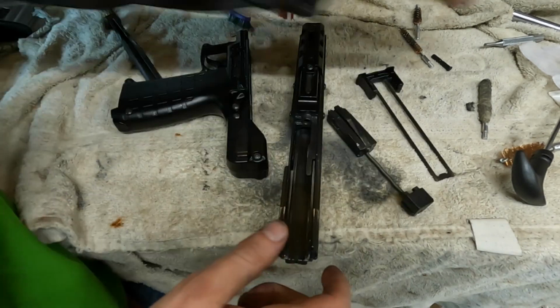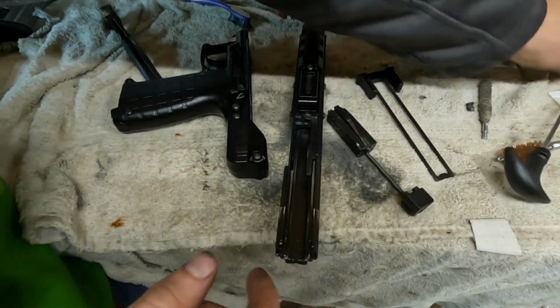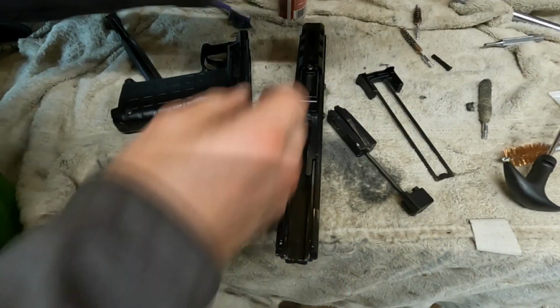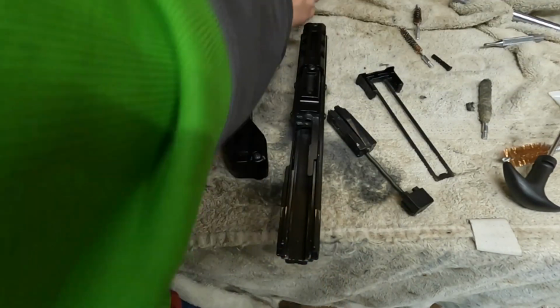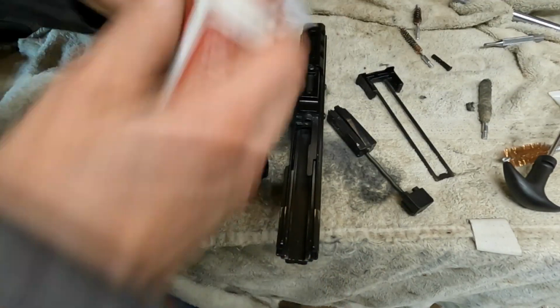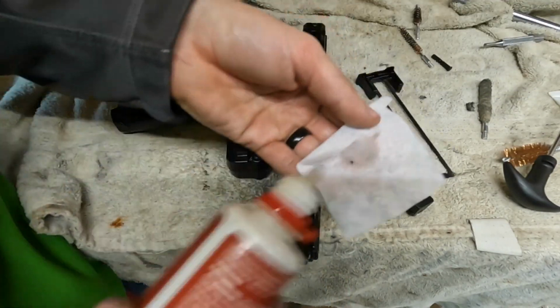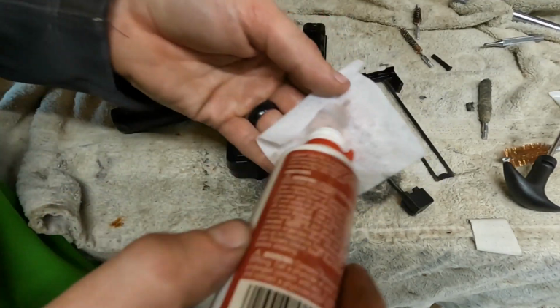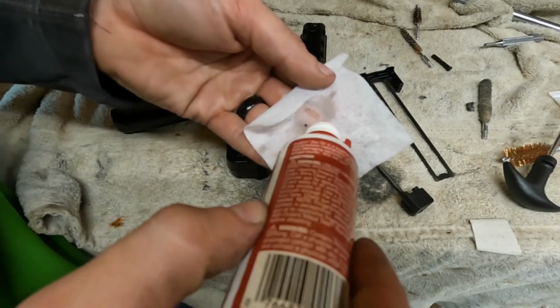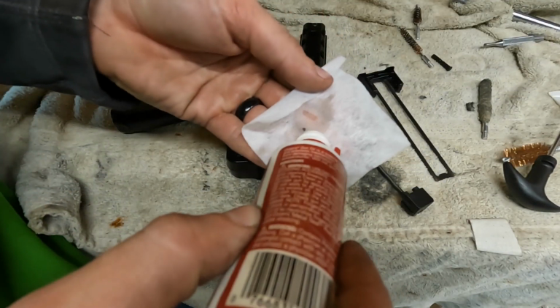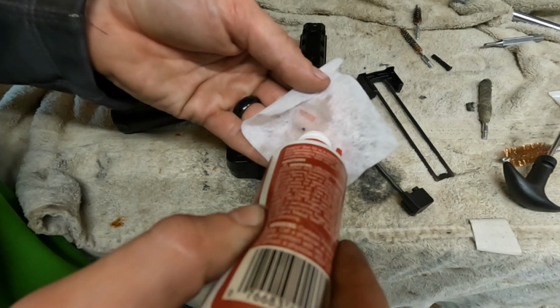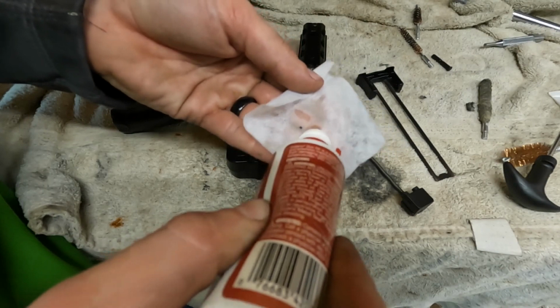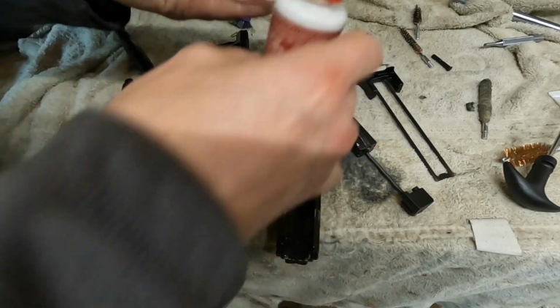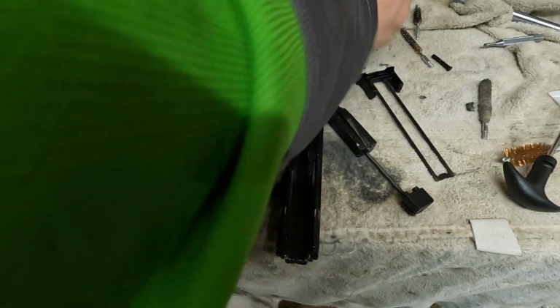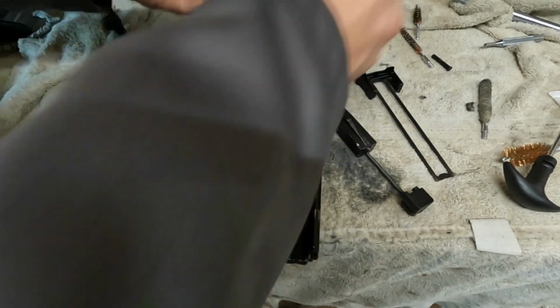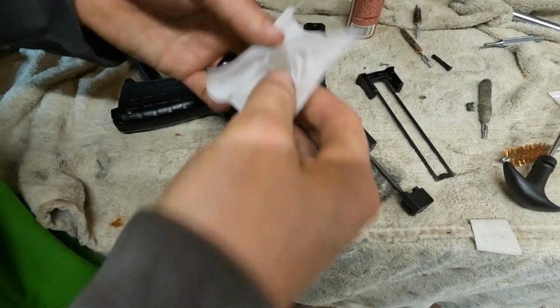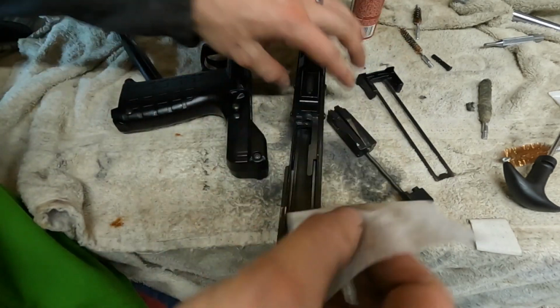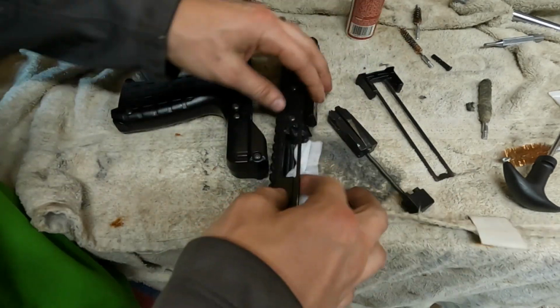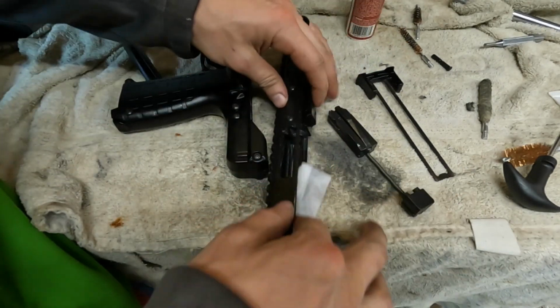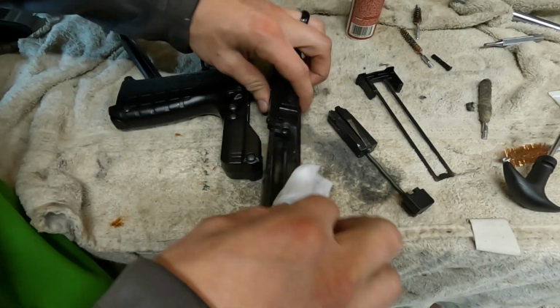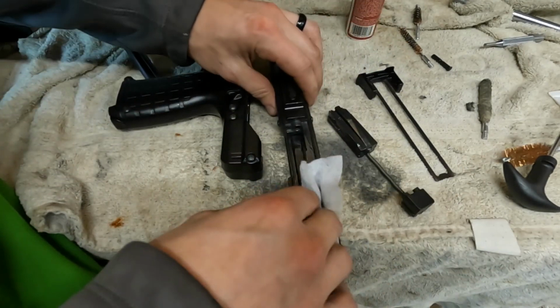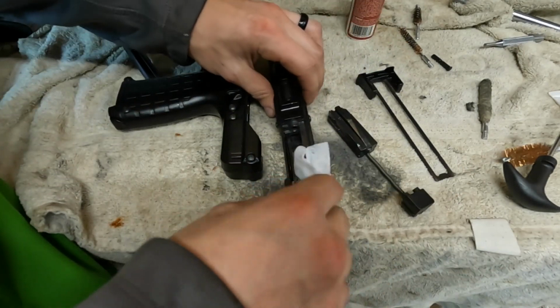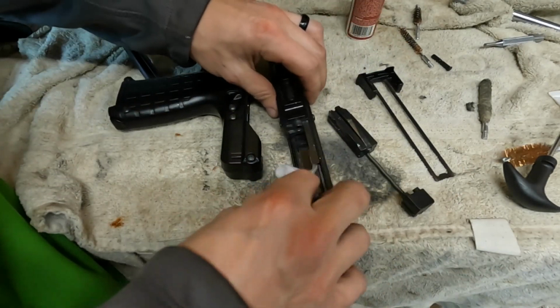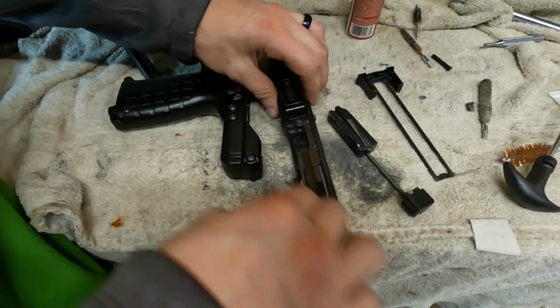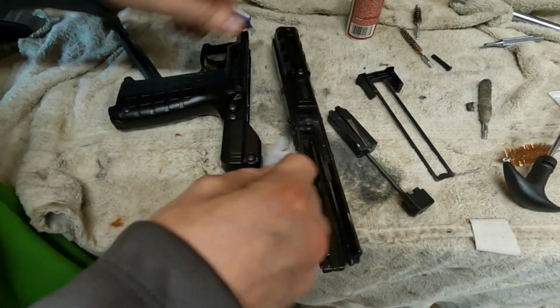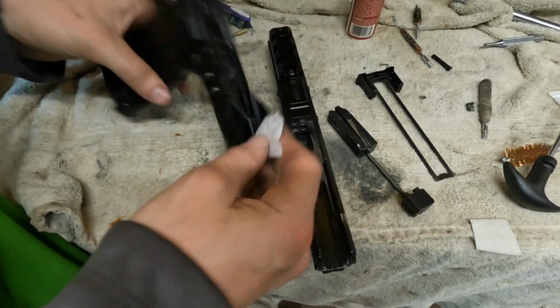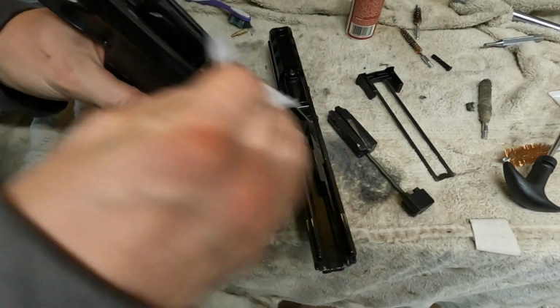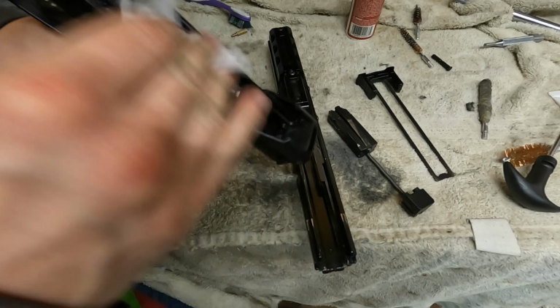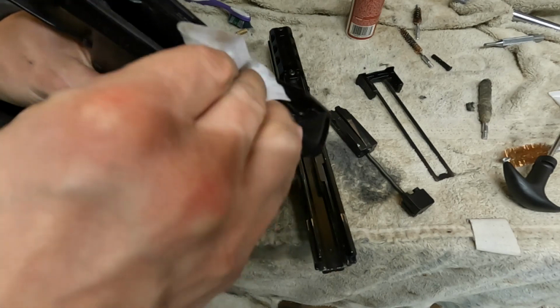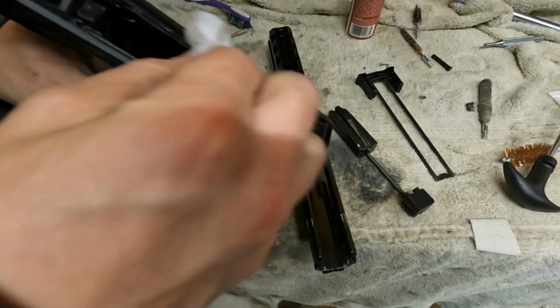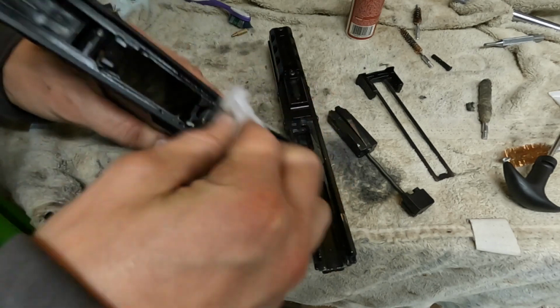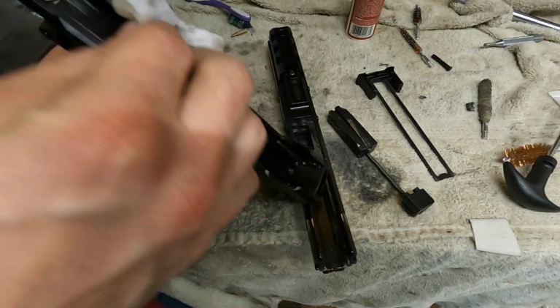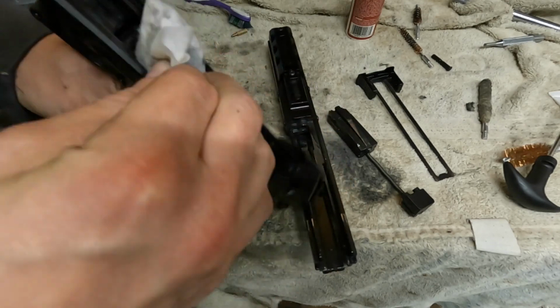What the manual recommends is to get a little bit of gun oil, put it on a patch, and wipe all these insides with a light coat of gun oil.